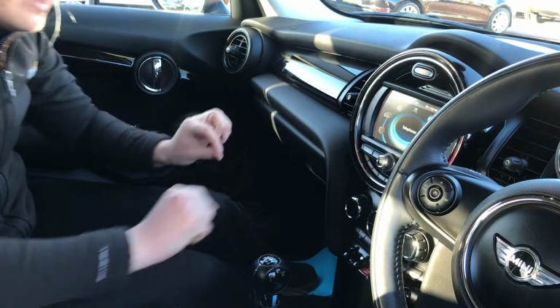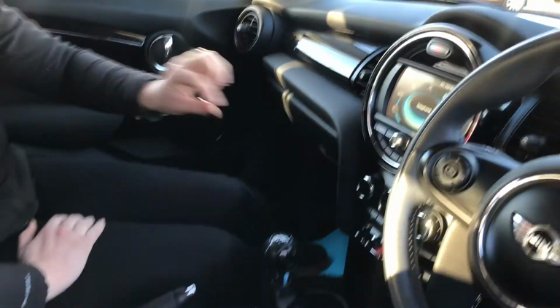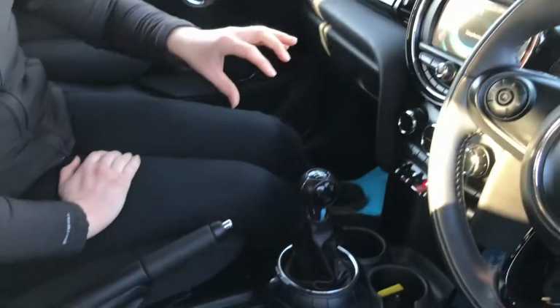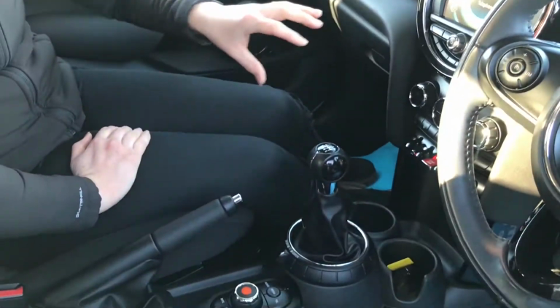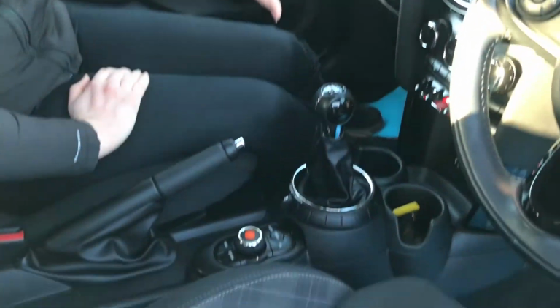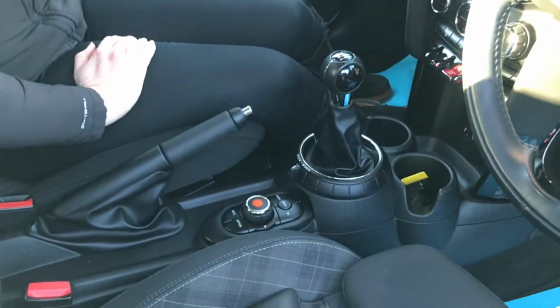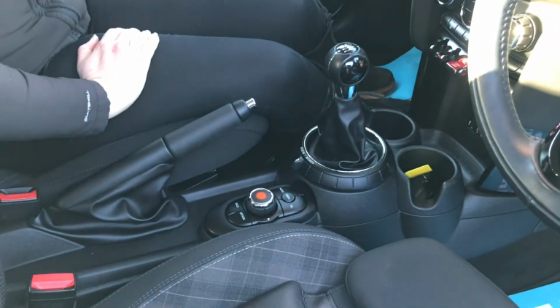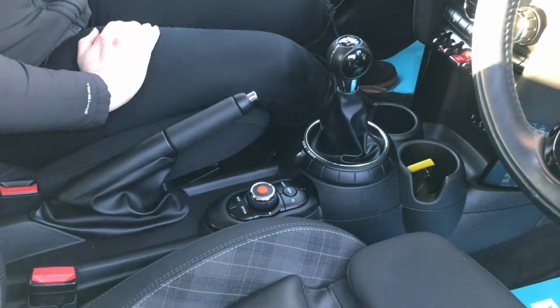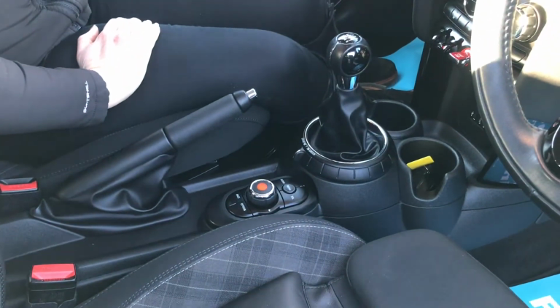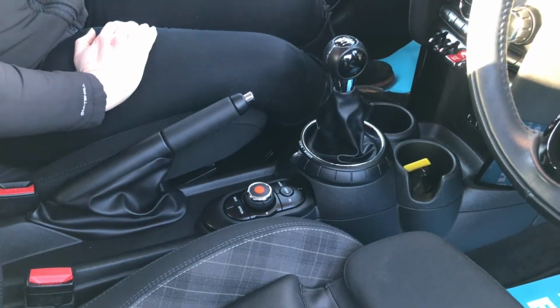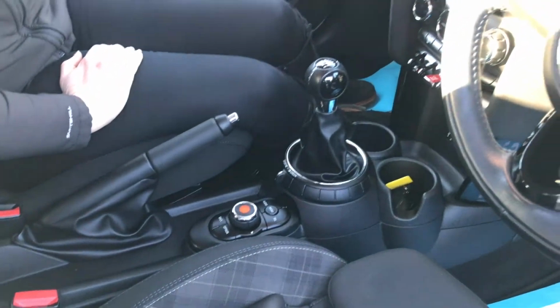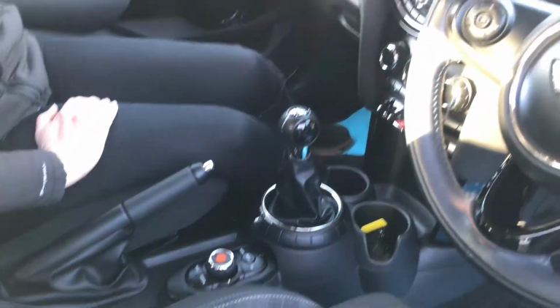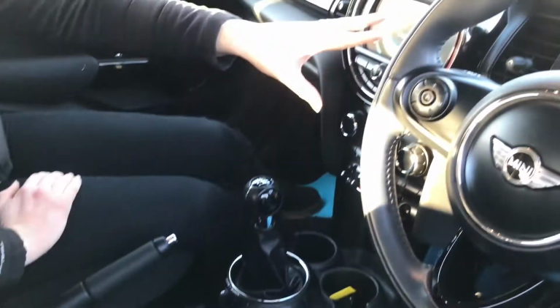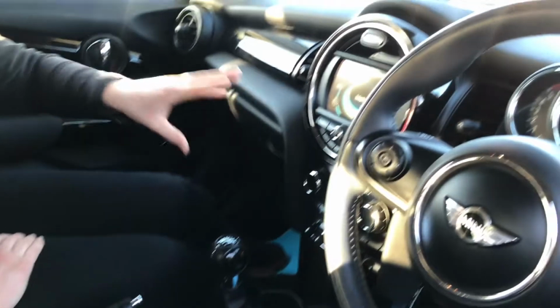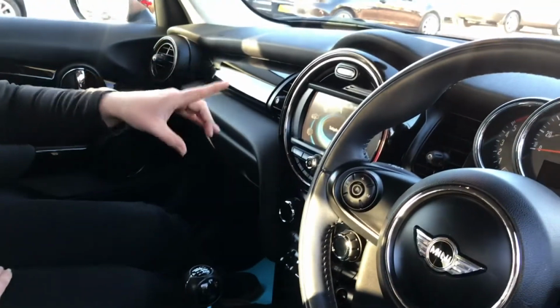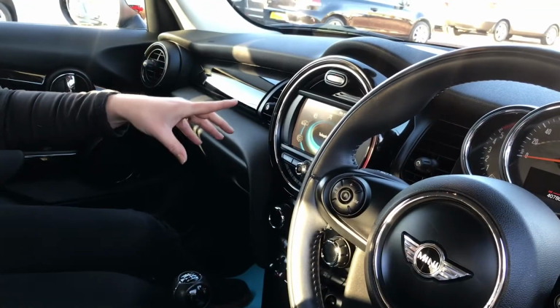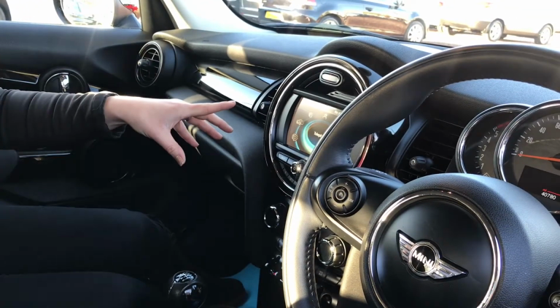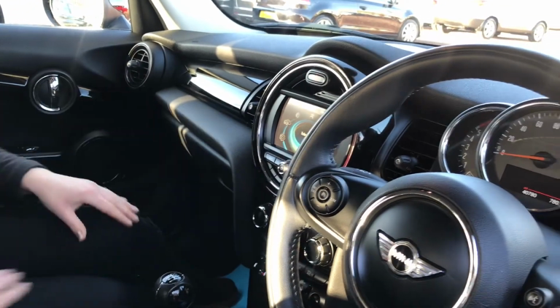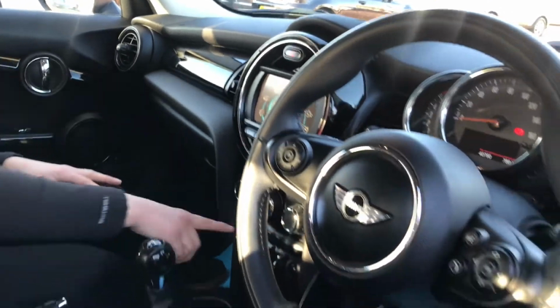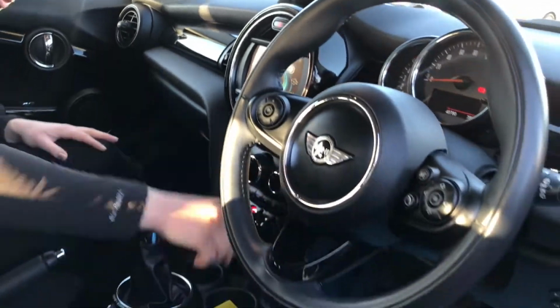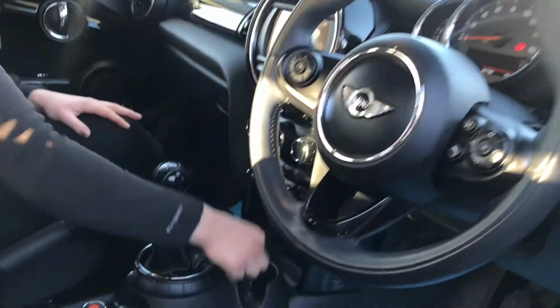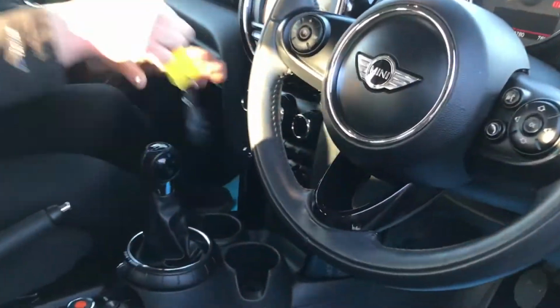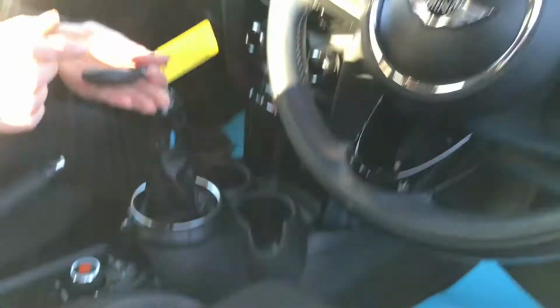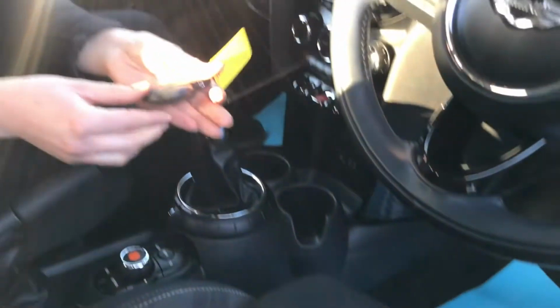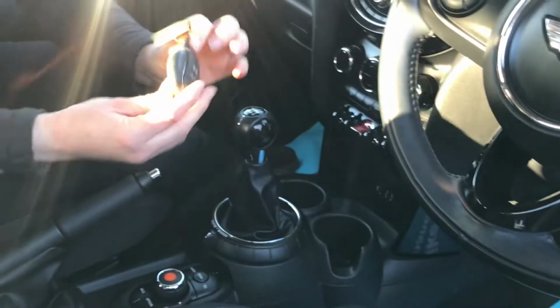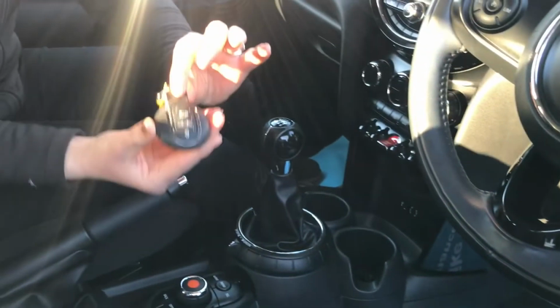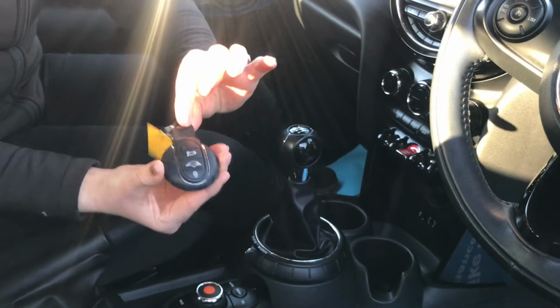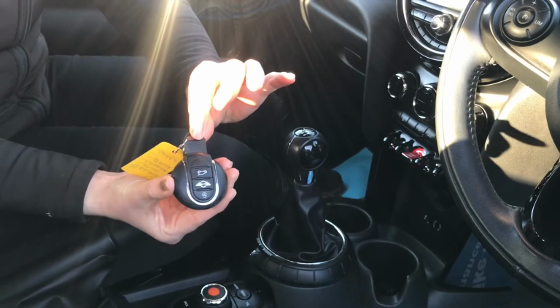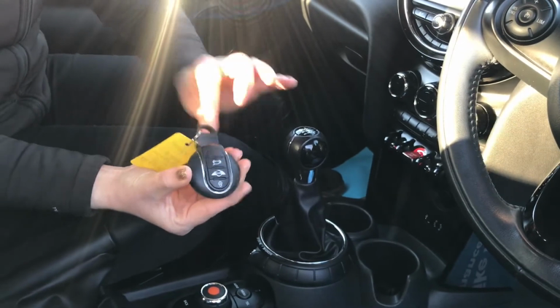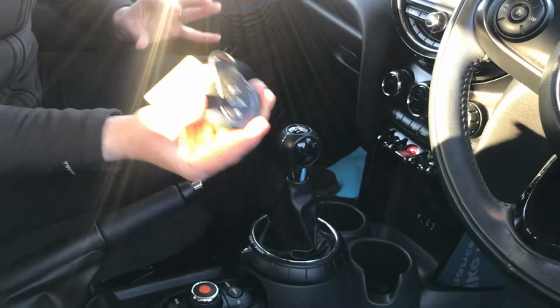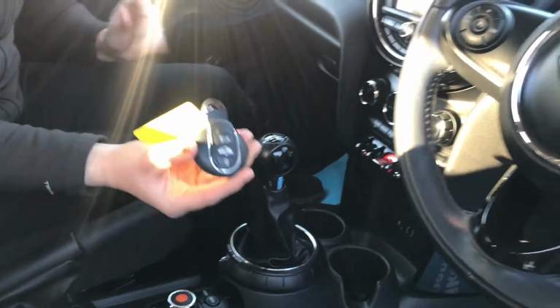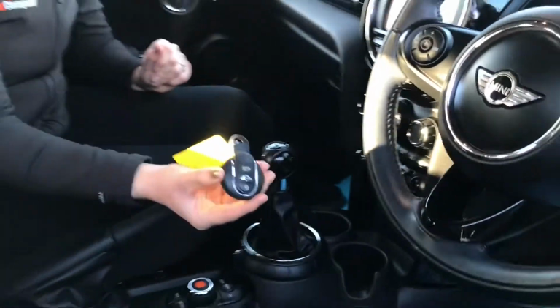This gives you all of your car personalisations but also your Bluetooth and your DAB radio. Start/stop, keyless entry, and two Mini keys come with this vehicle.